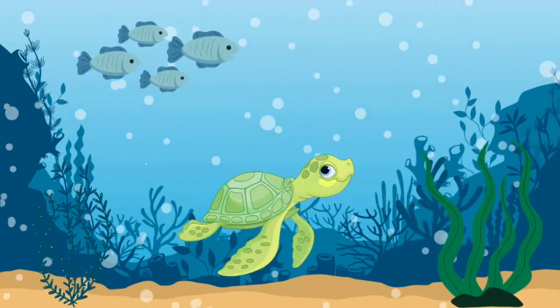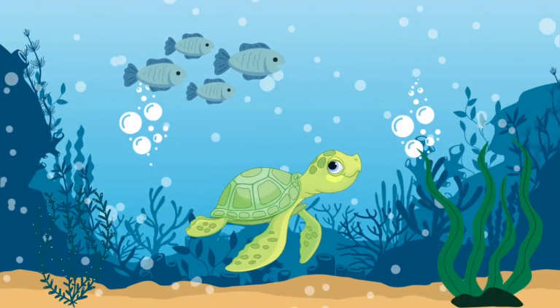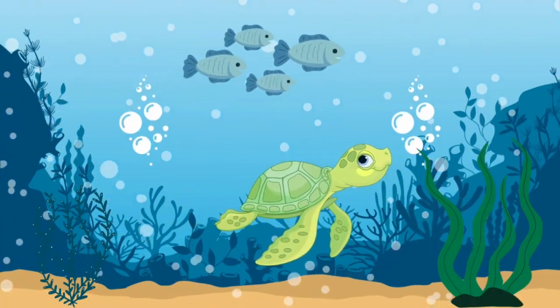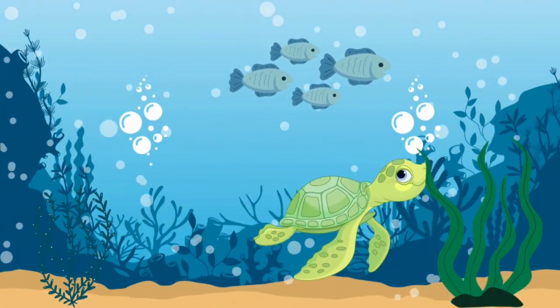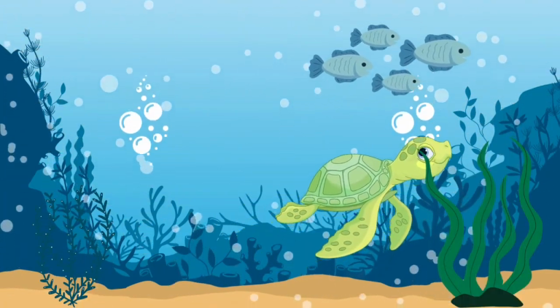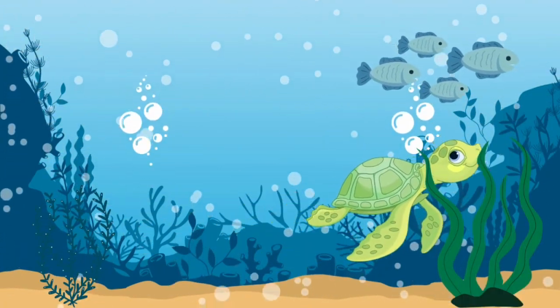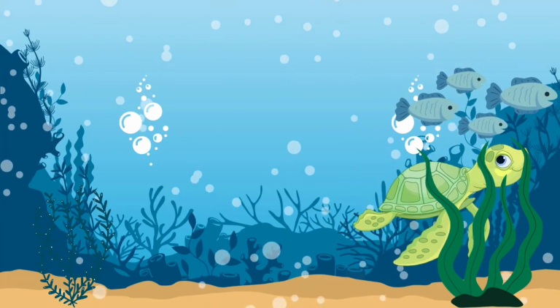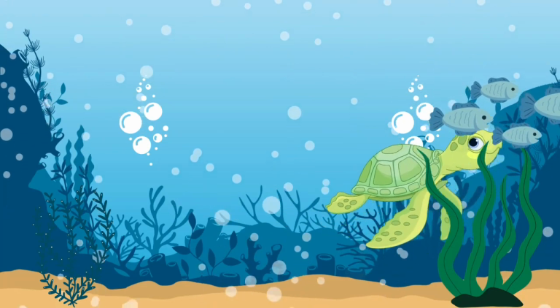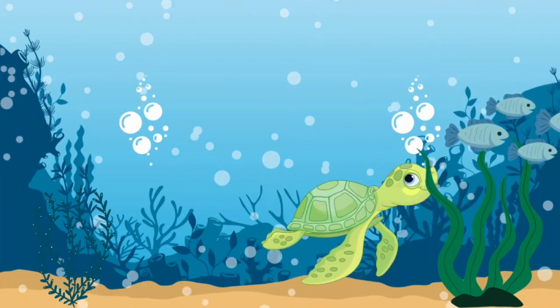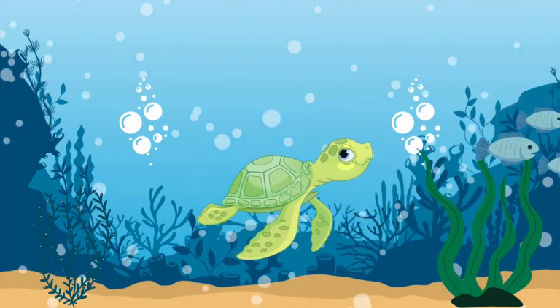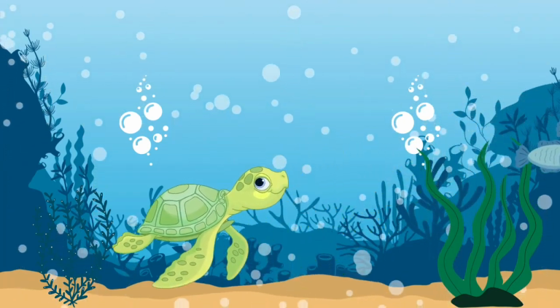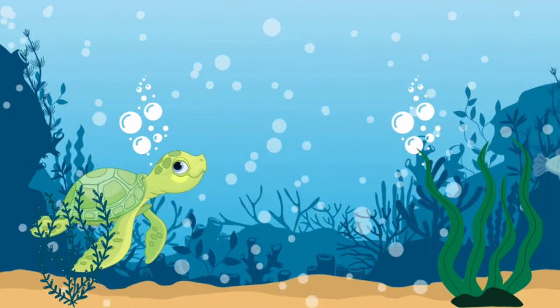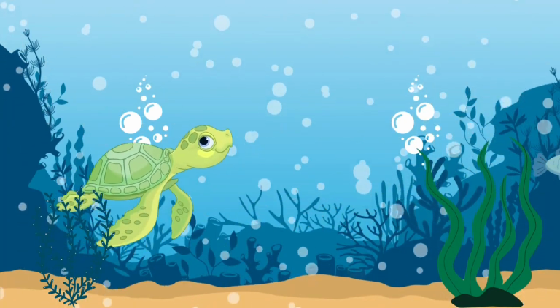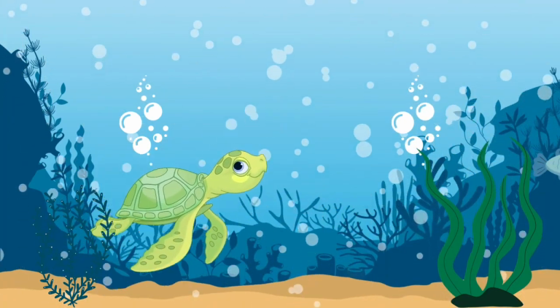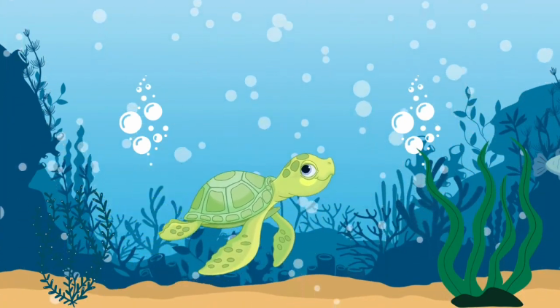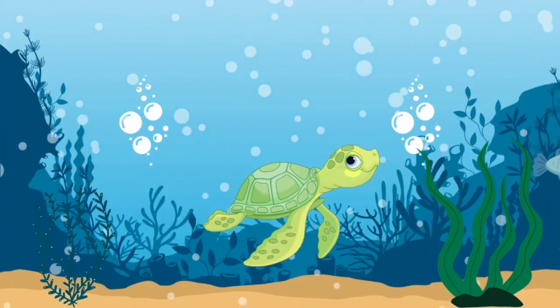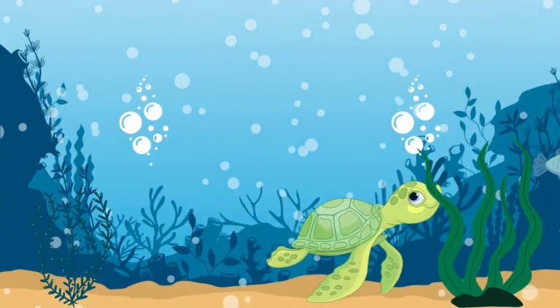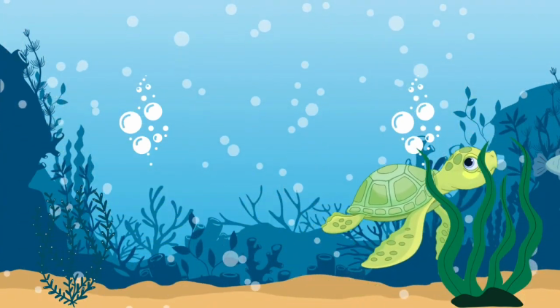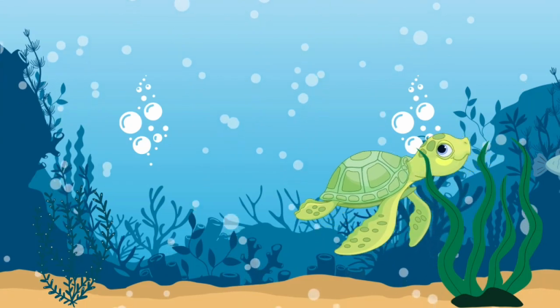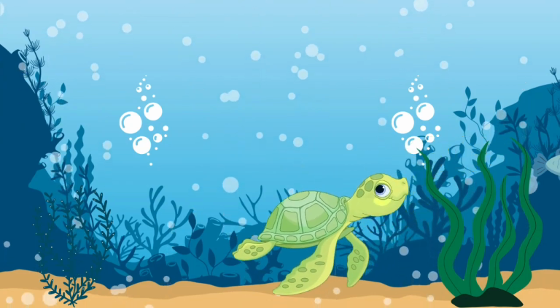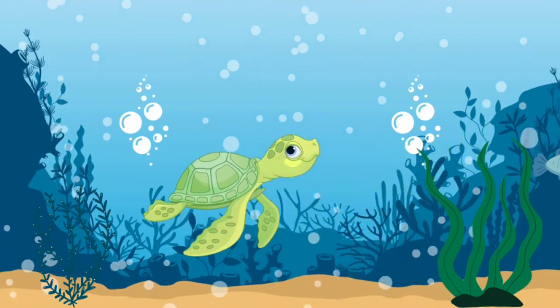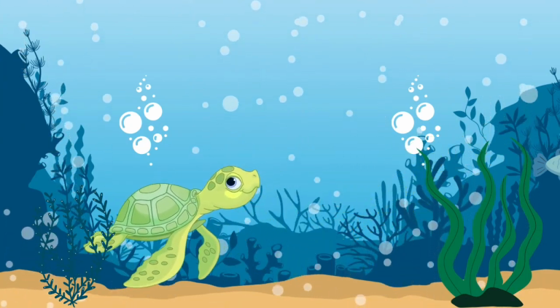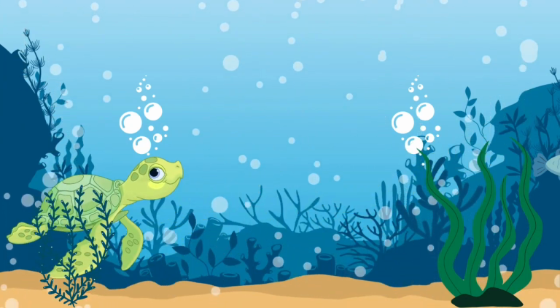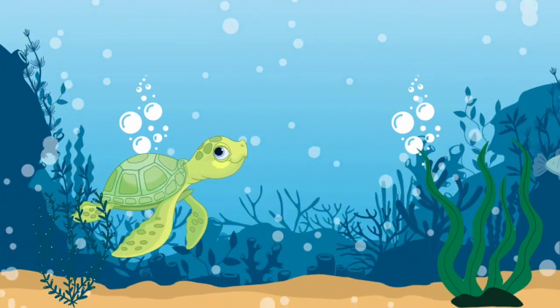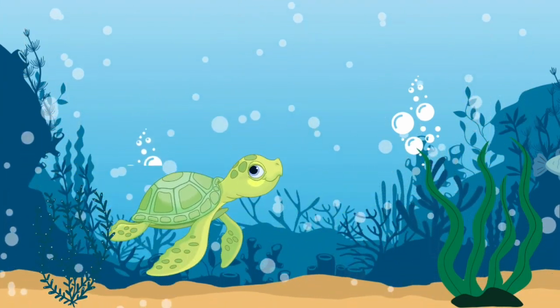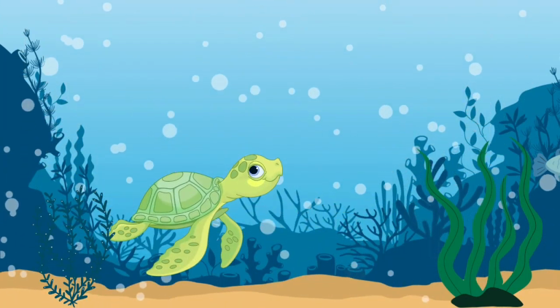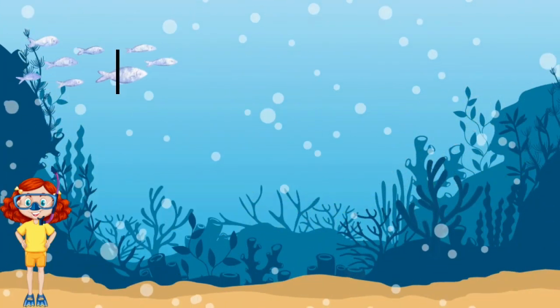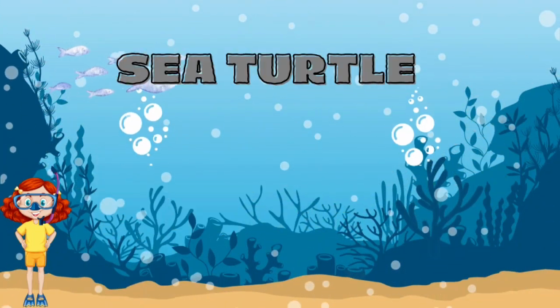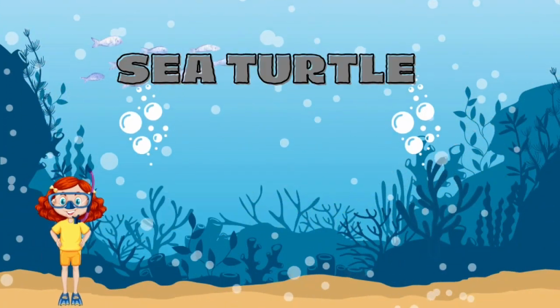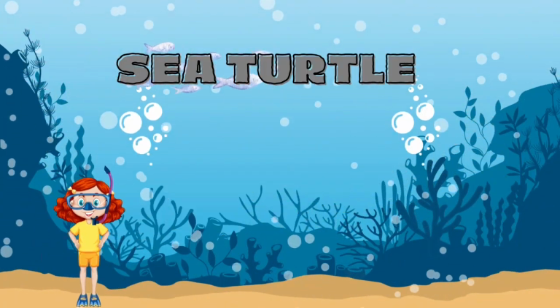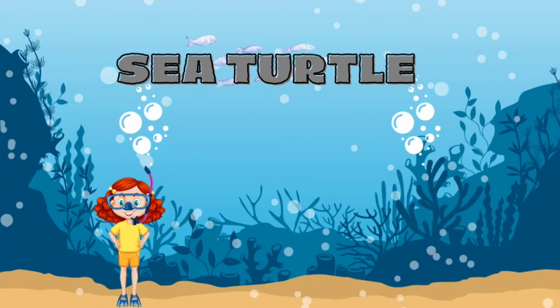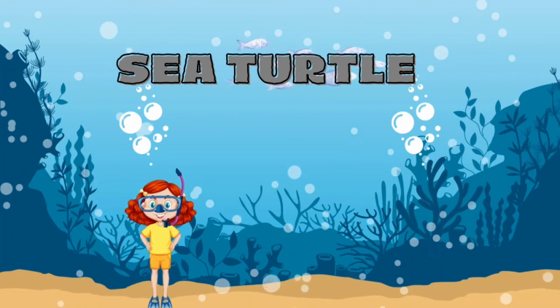Do you know what this creature is with a shell on his back? It's a sea turtle.